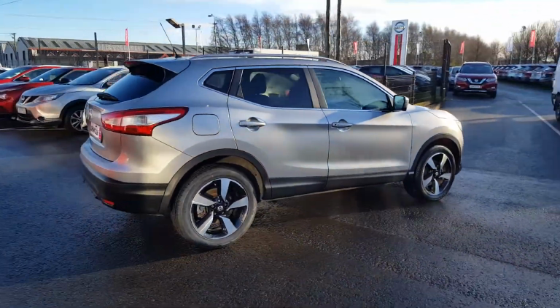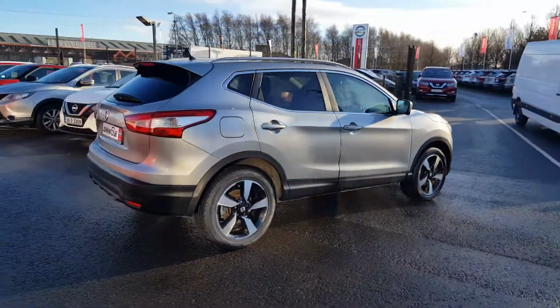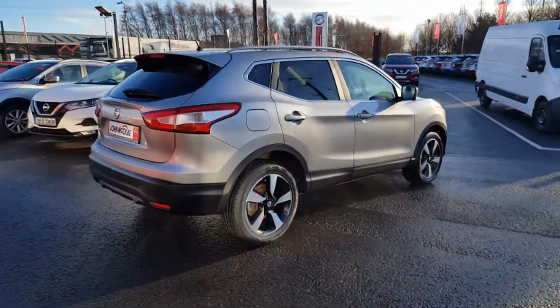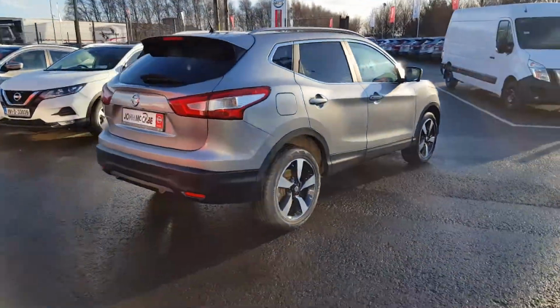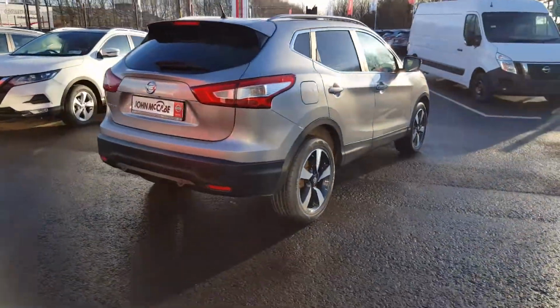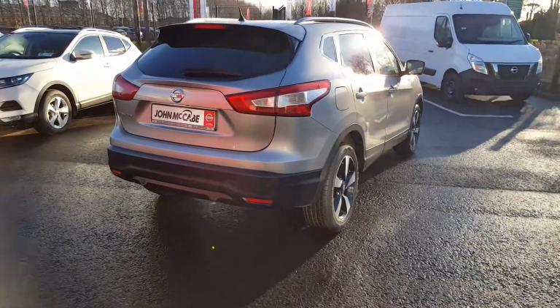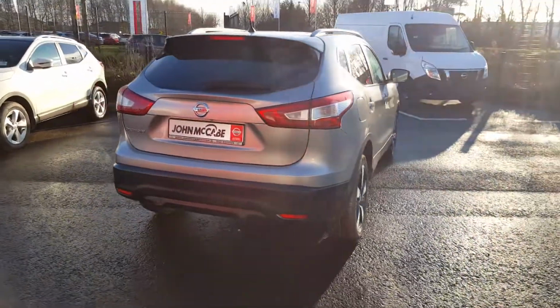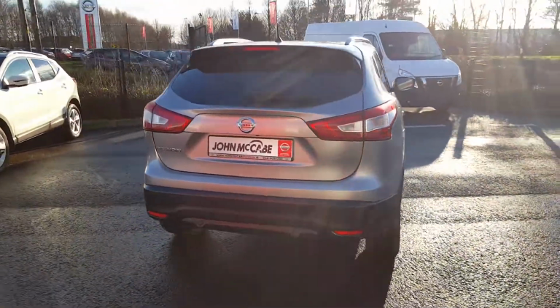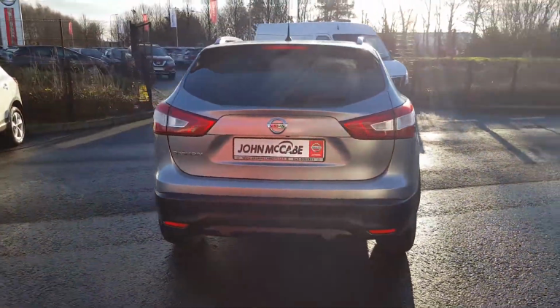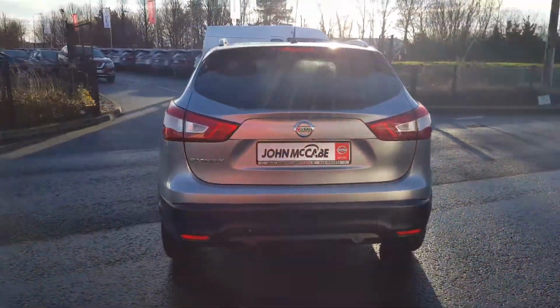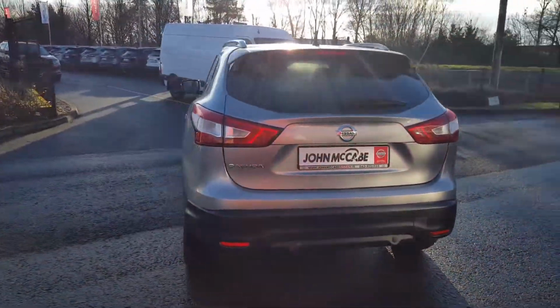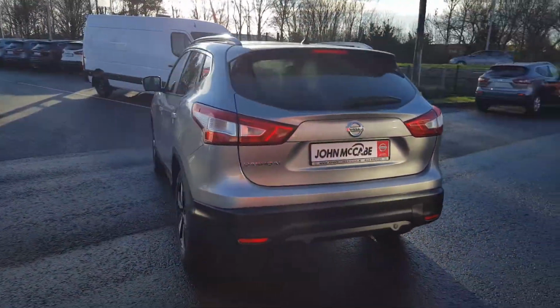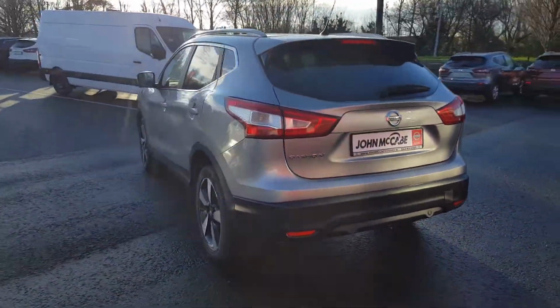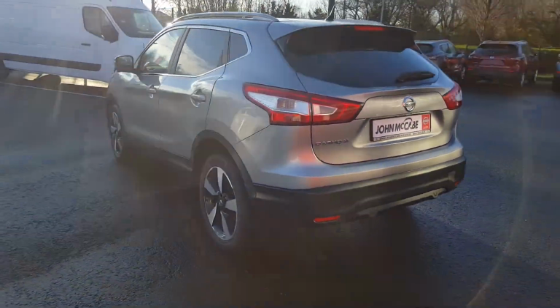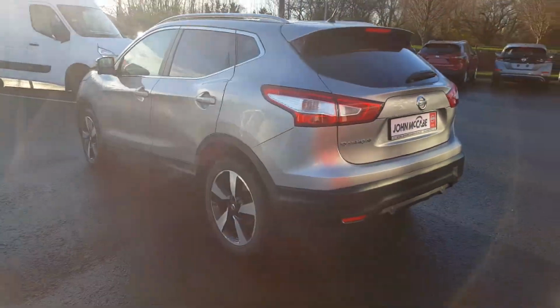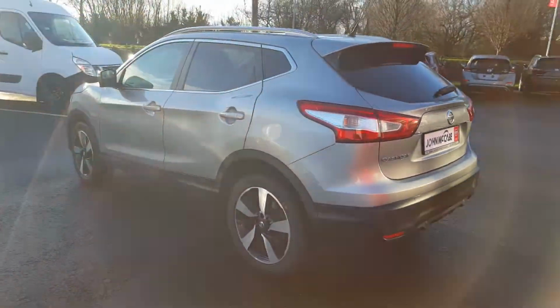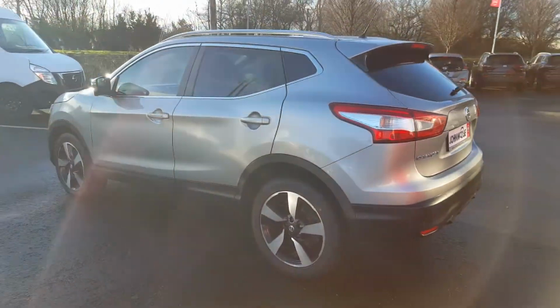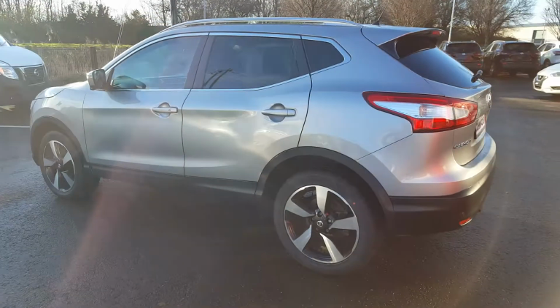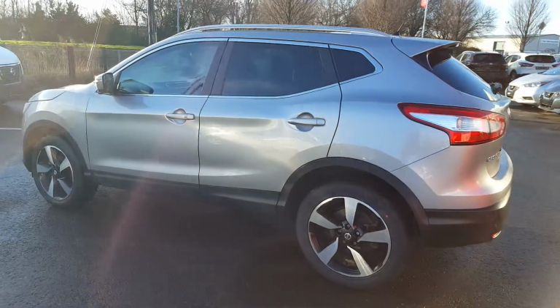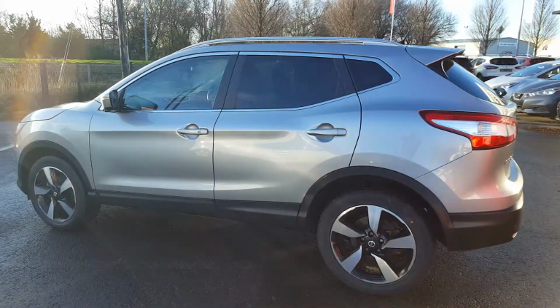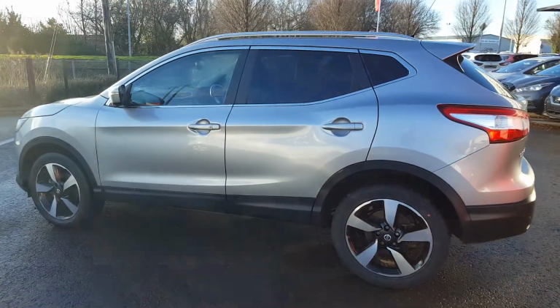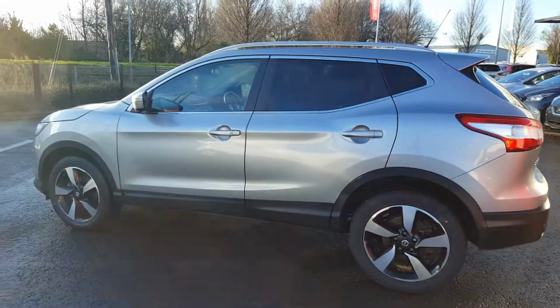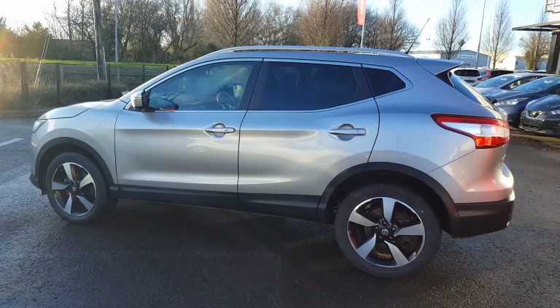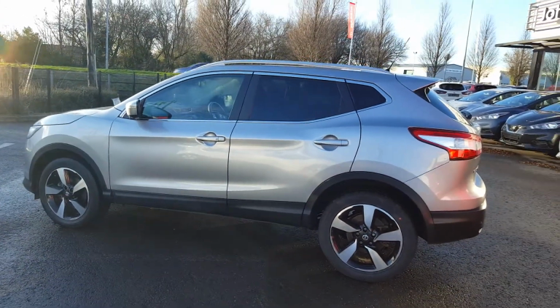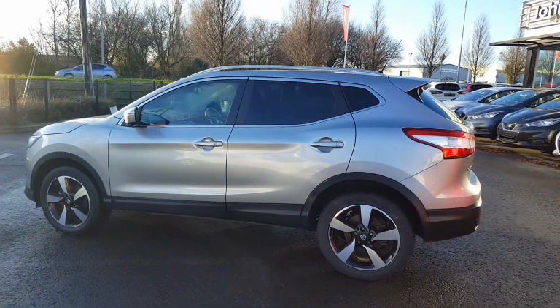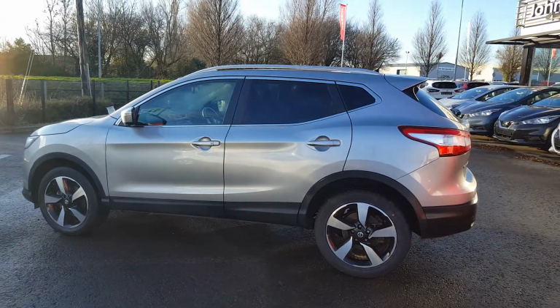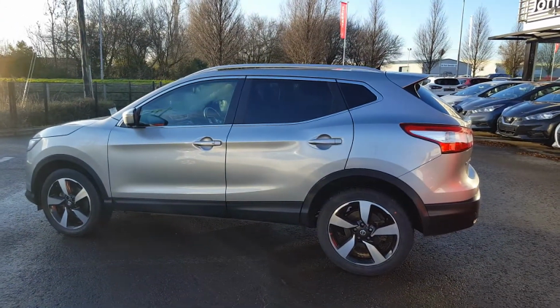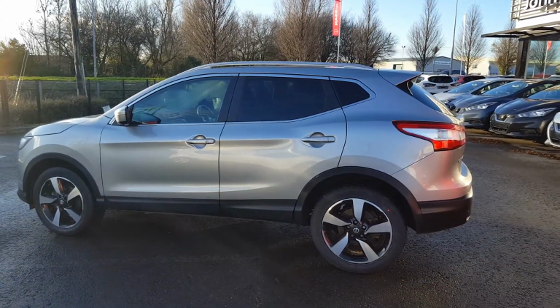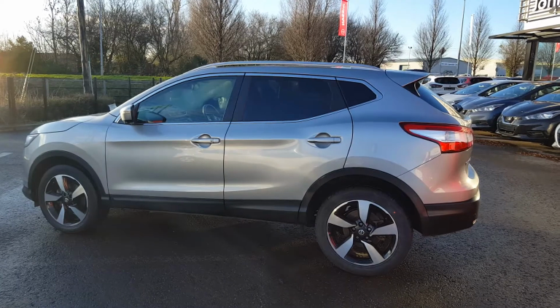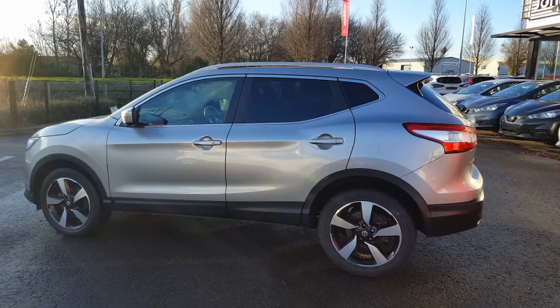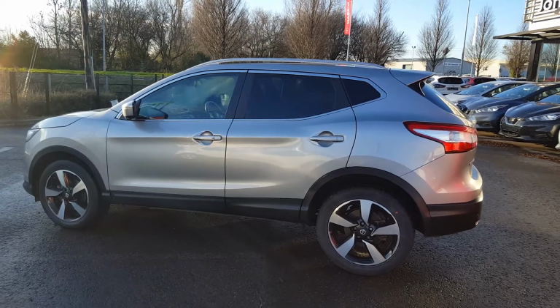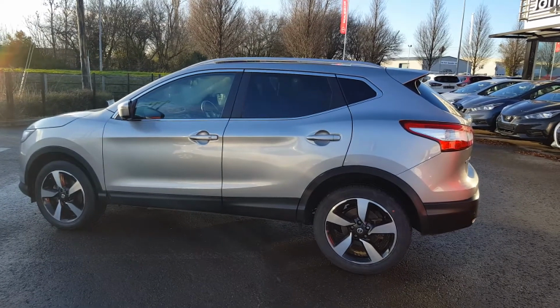This lovely Jeep sits on 17-inch 5-spoke two-tone alloy wheels. Some of the main features include front and rear parking sensors, 360 camera, push button start with keyless entry access, chrome all around the windows, panoramic moonroof, and privacy glass.